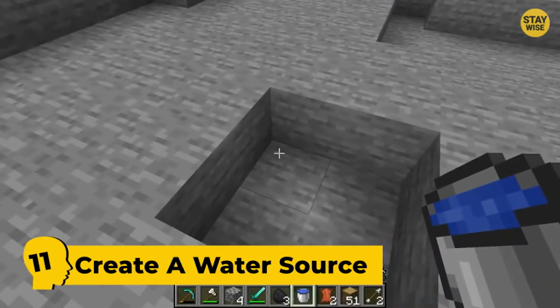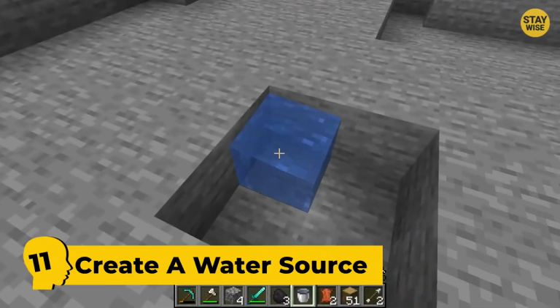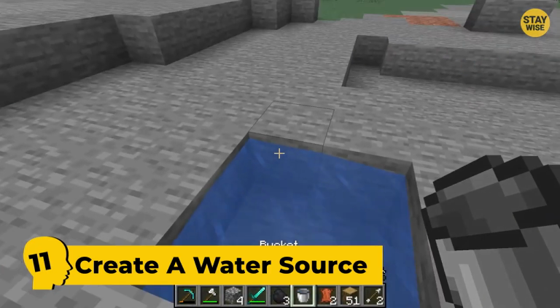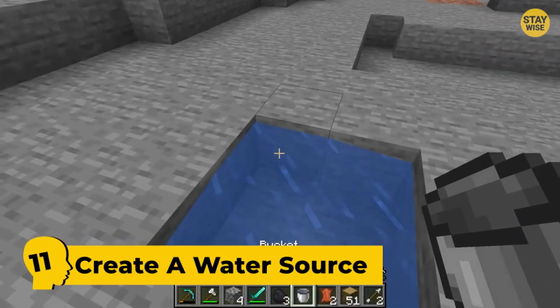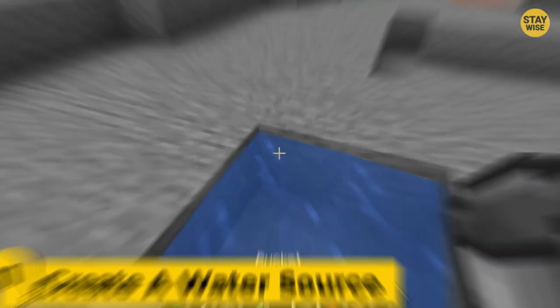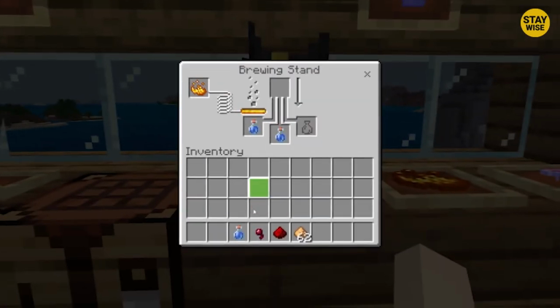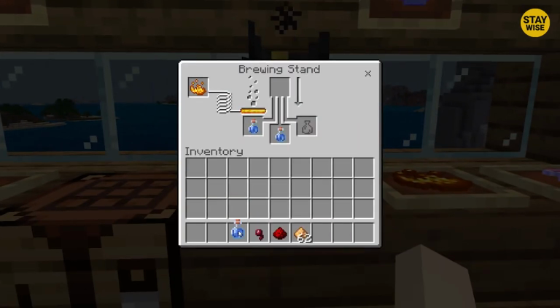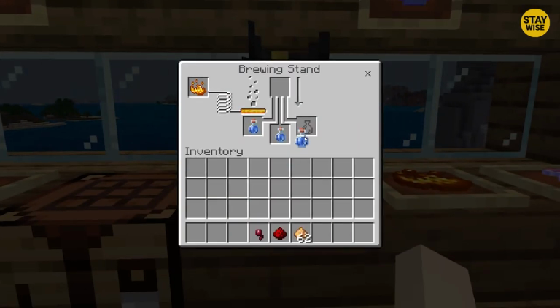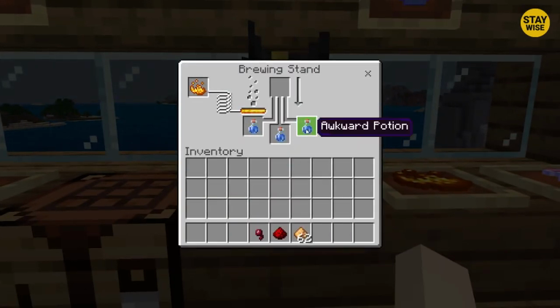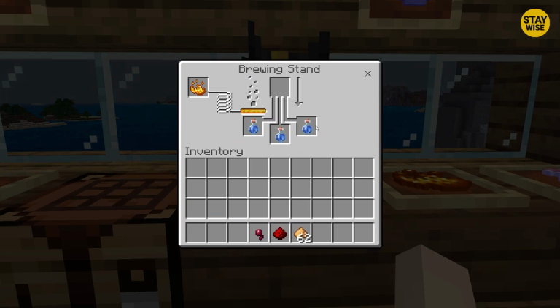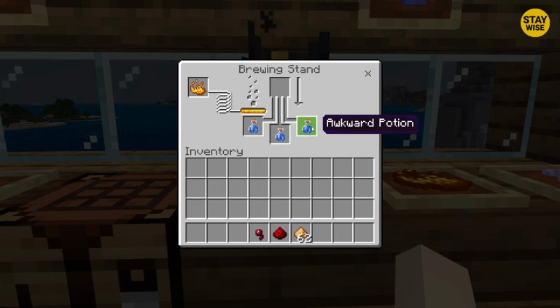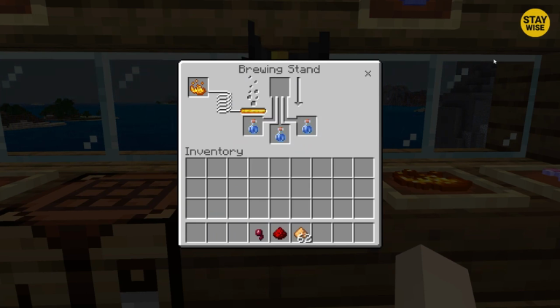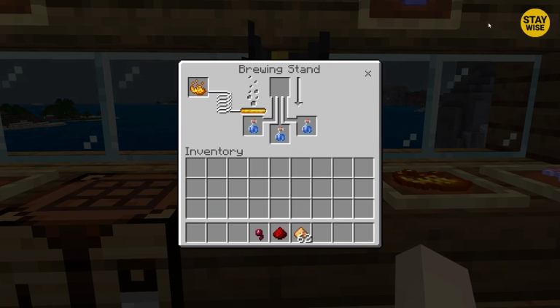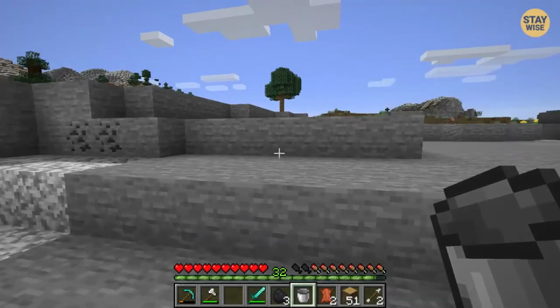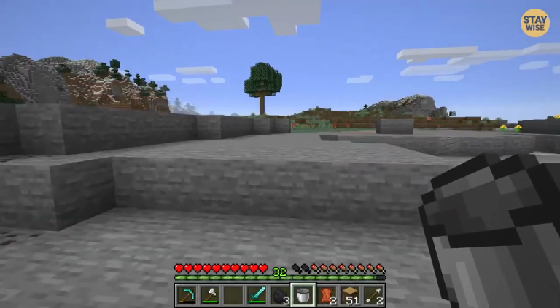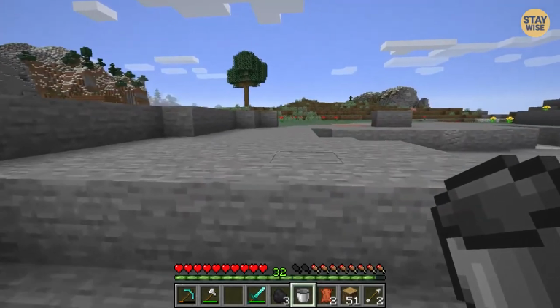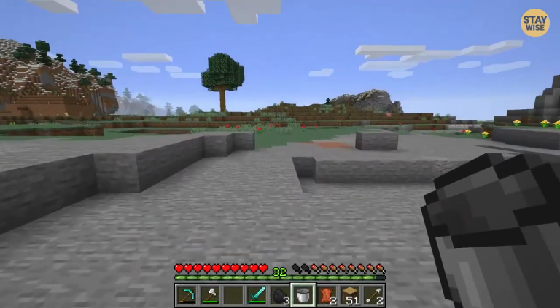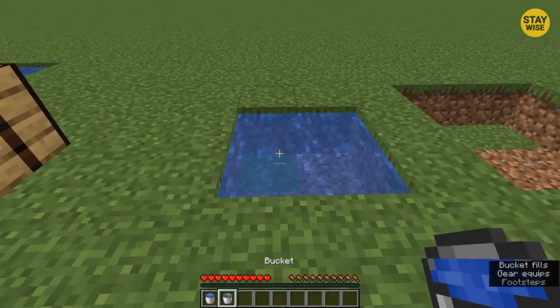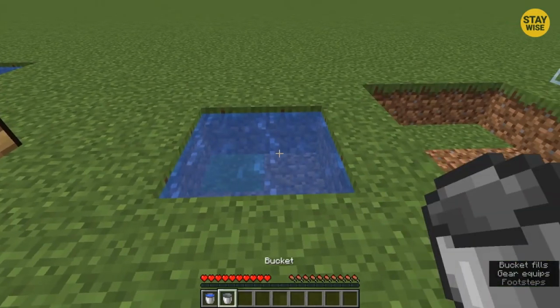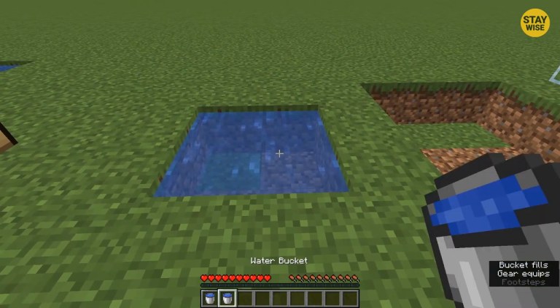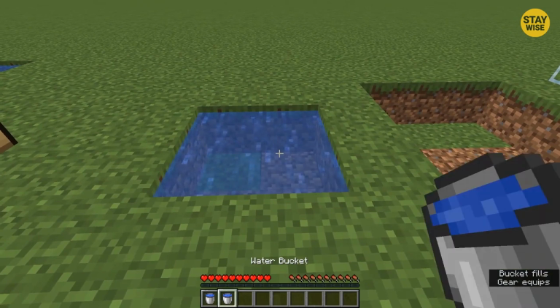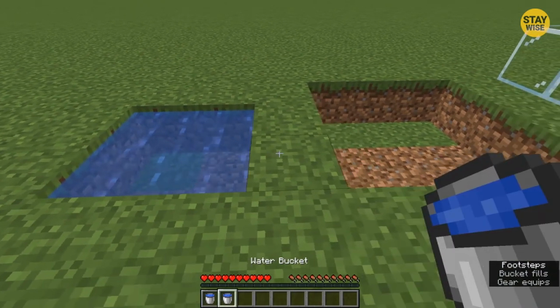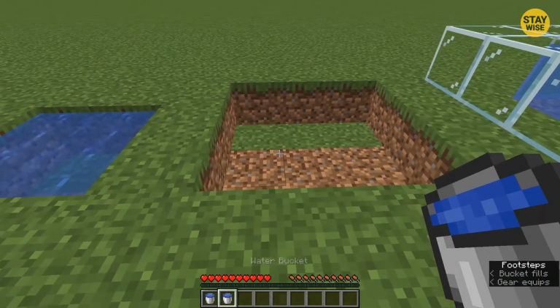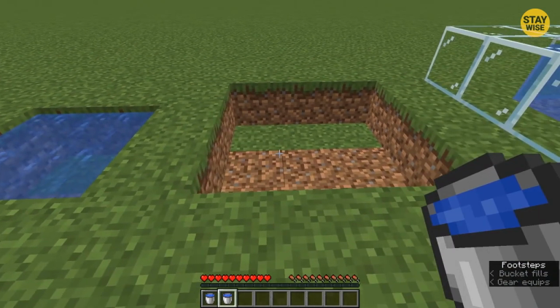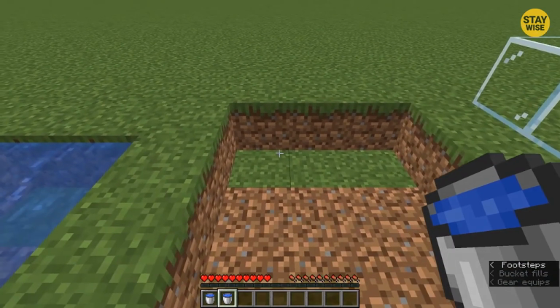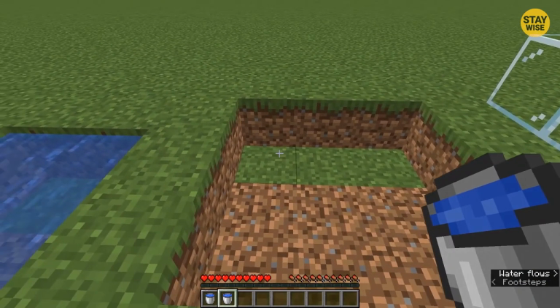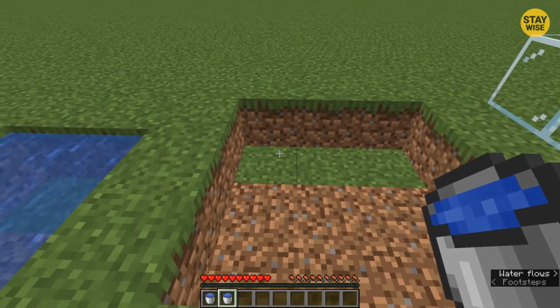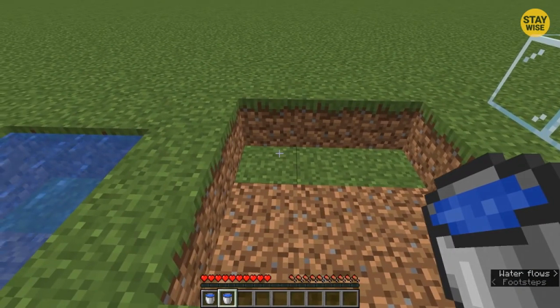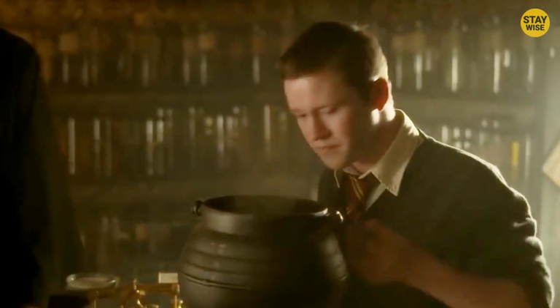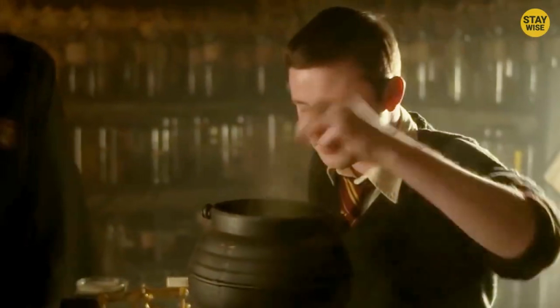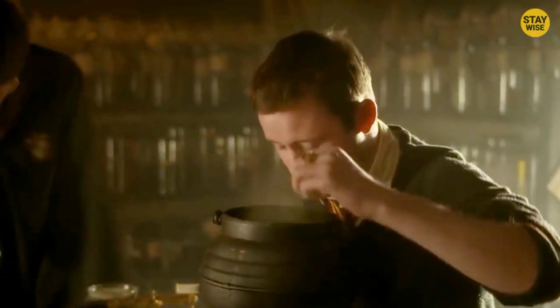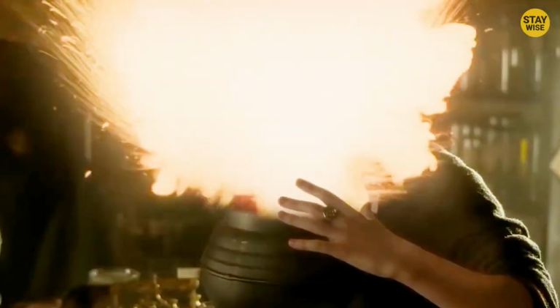Number 11: Create a water source. When making potions in Minecraft, you'll need a lot of water. It can be hard to find water in some areas, so you can create a source around your house. With it, you can easily fight off enemies and make your stronger potions easier and faster.